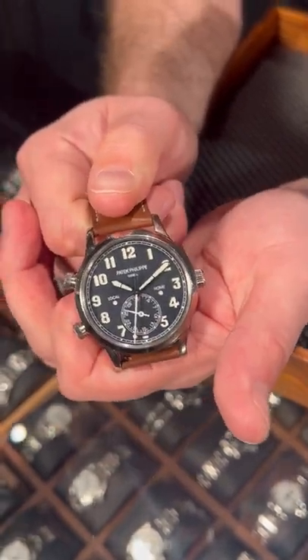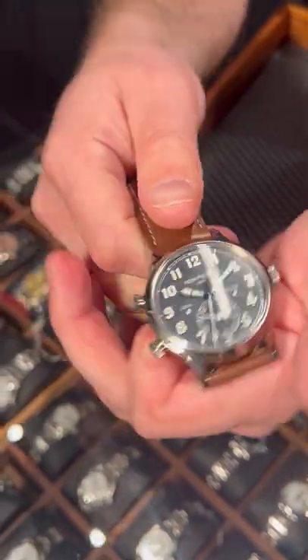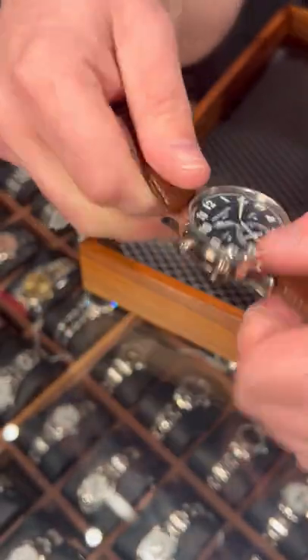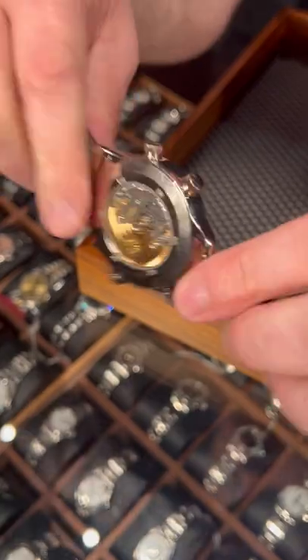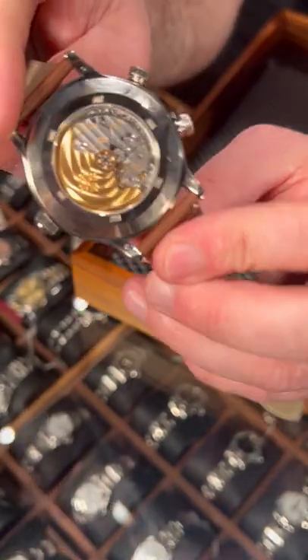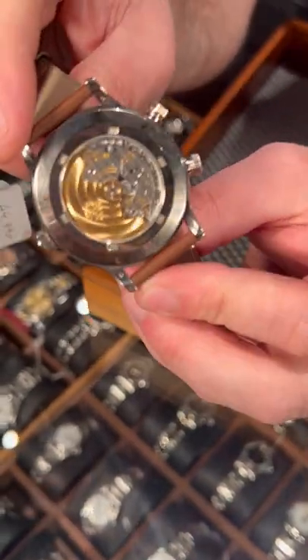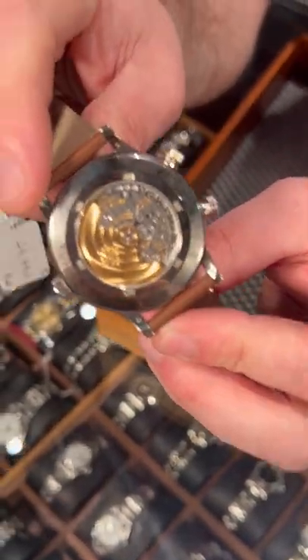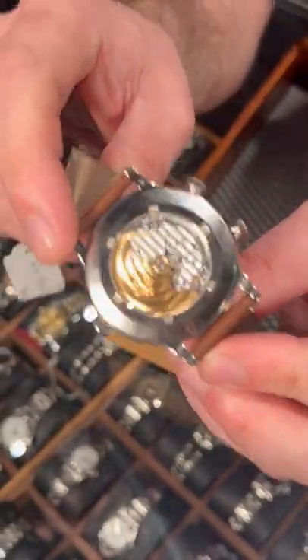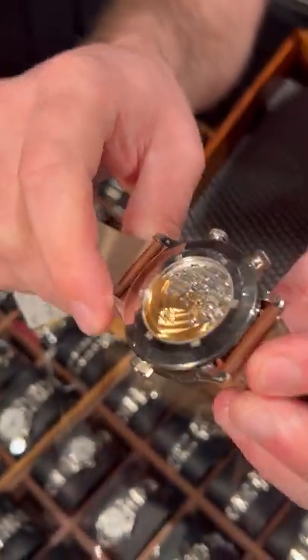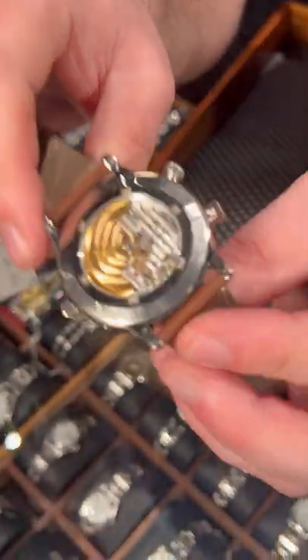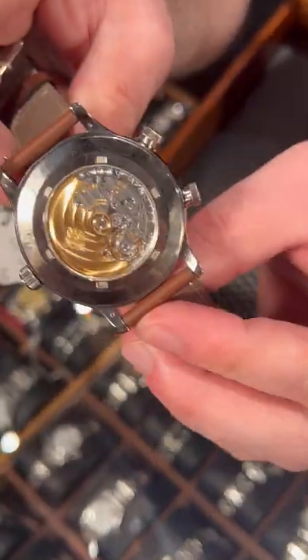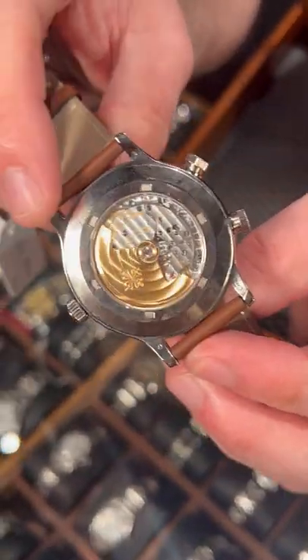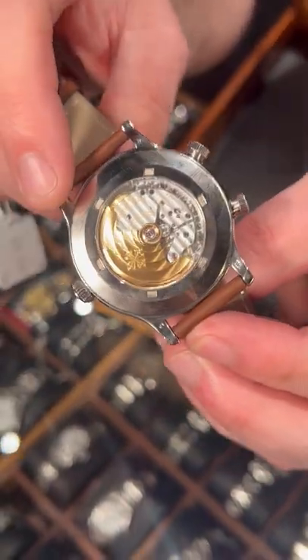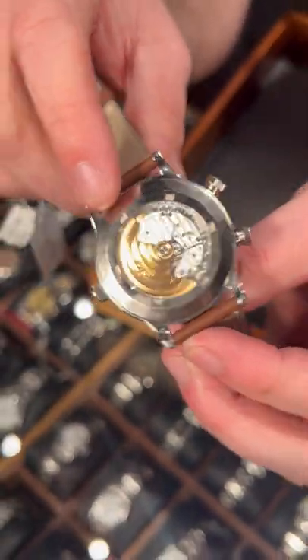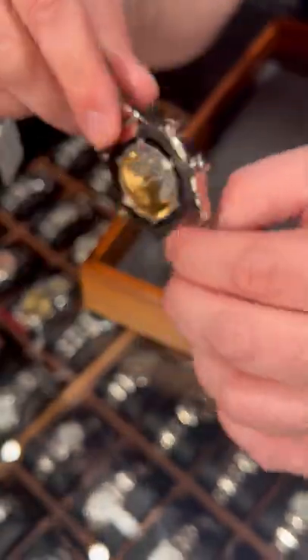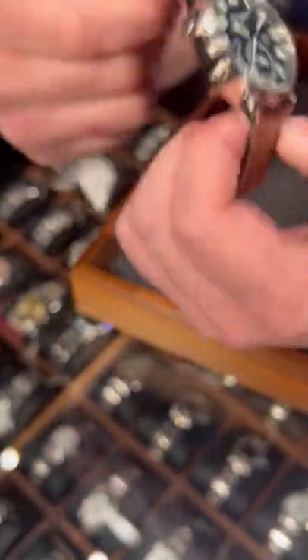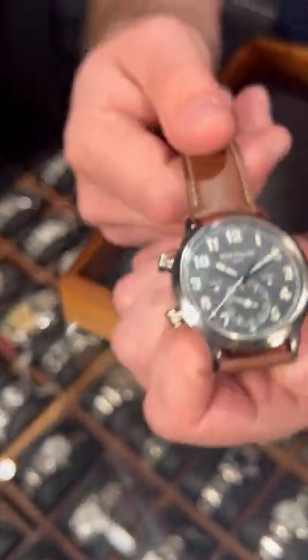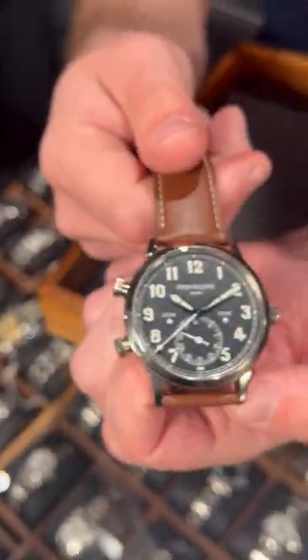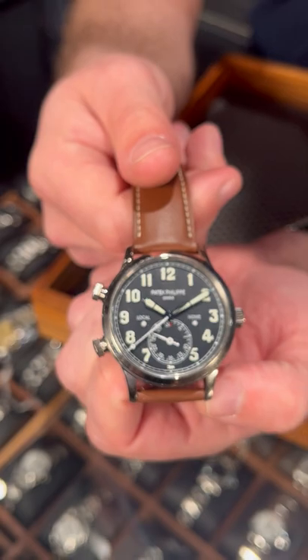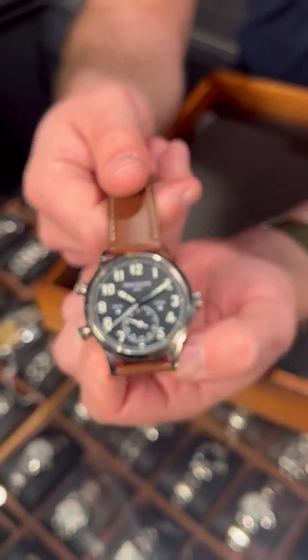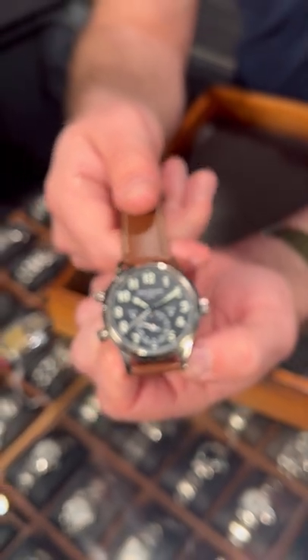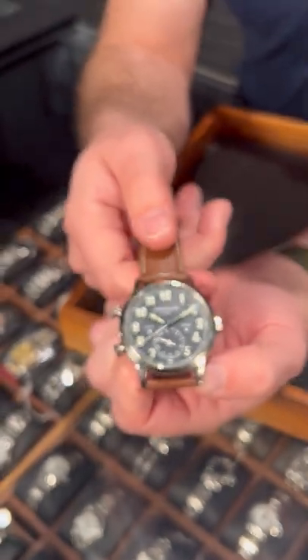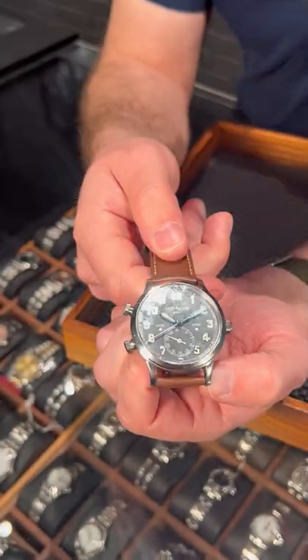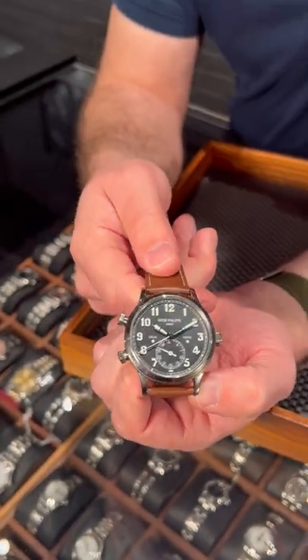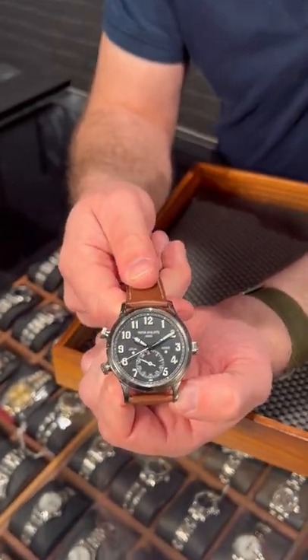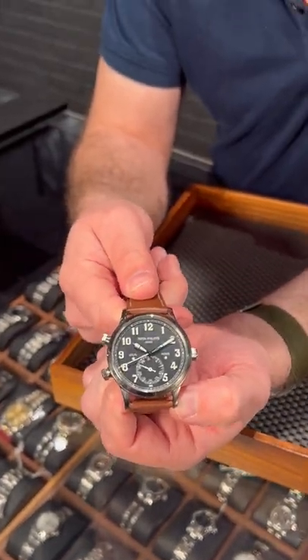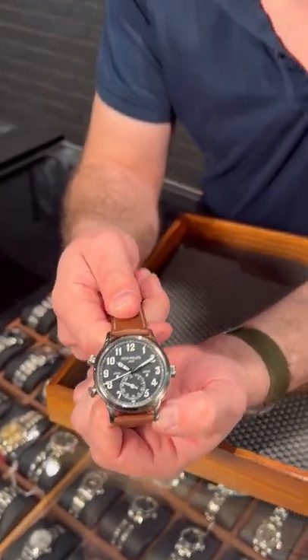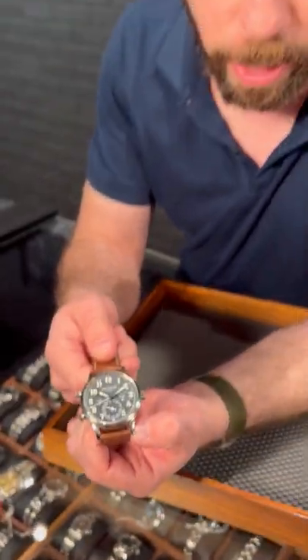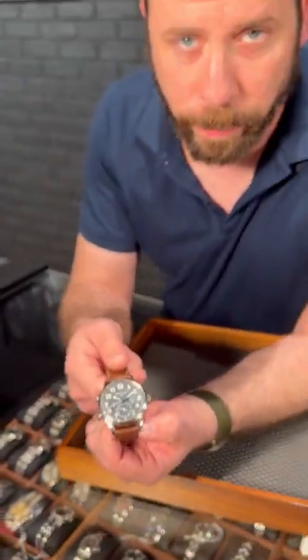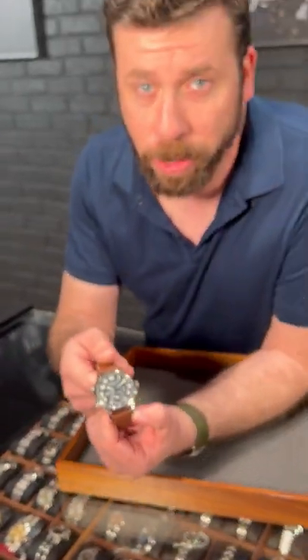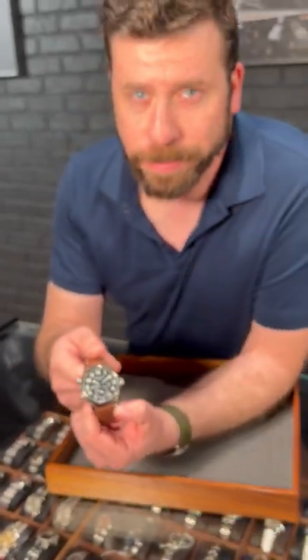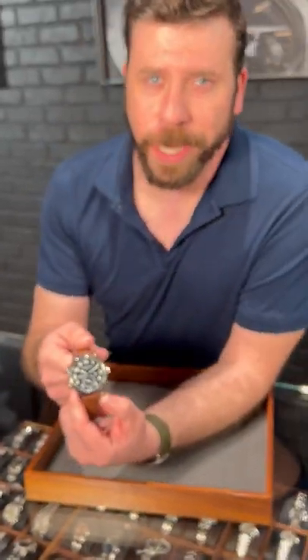As always, Patek has a beautiful in-house movement, beautiful finishing, and we've got this at SwissWatchExpo.com. Give me a call. Thanks.